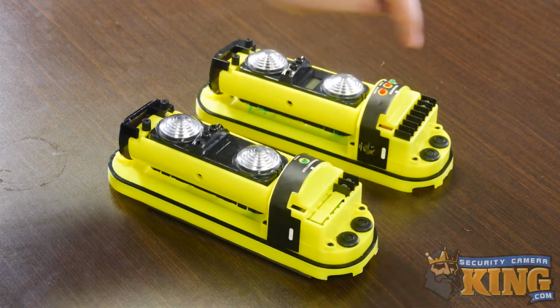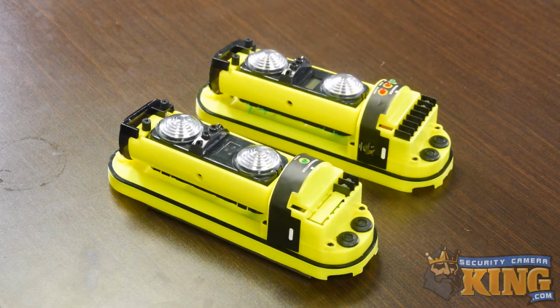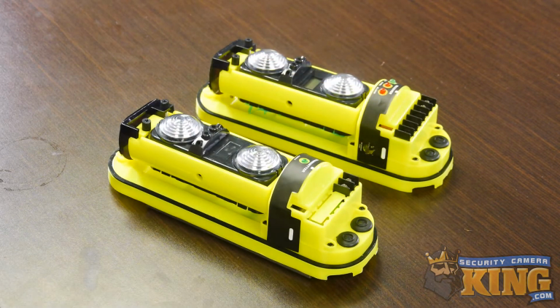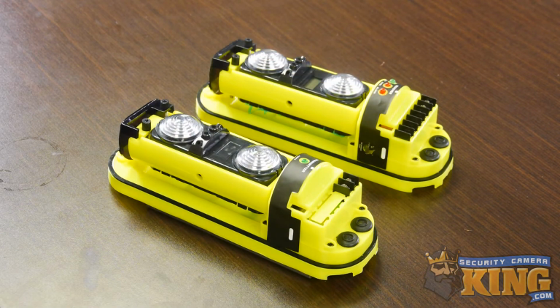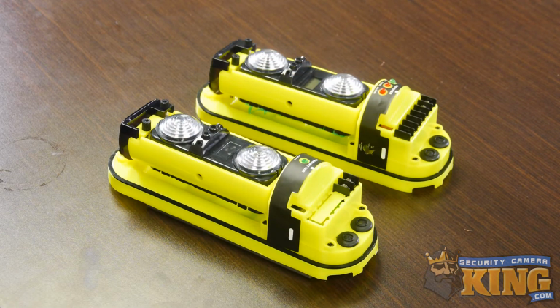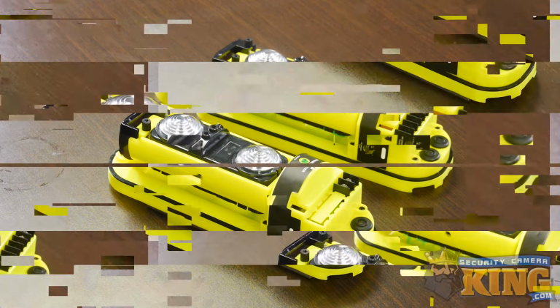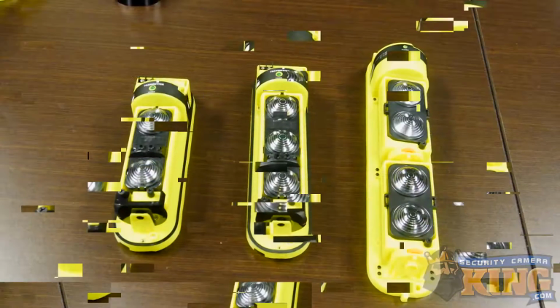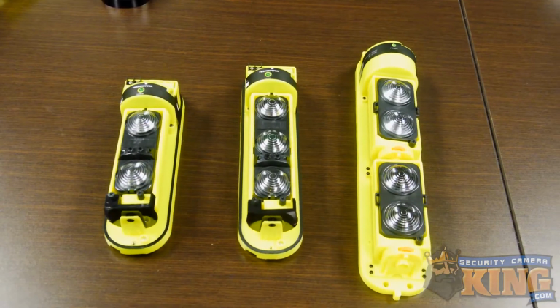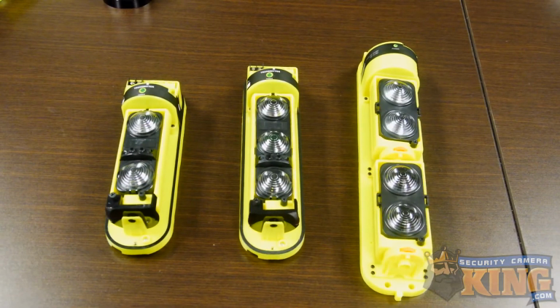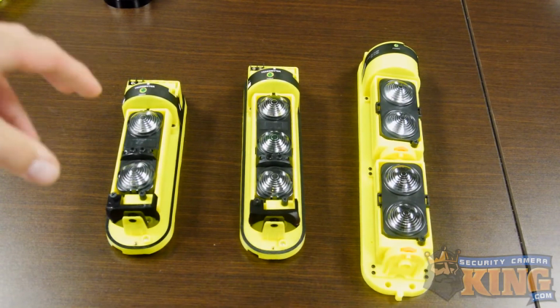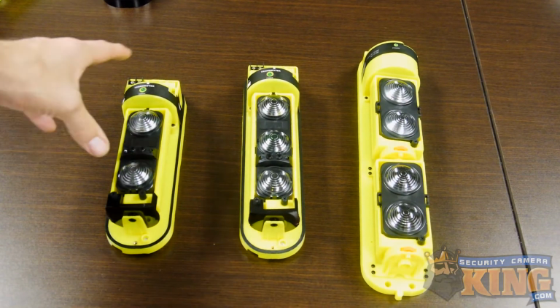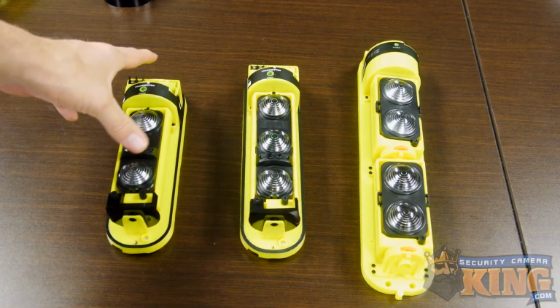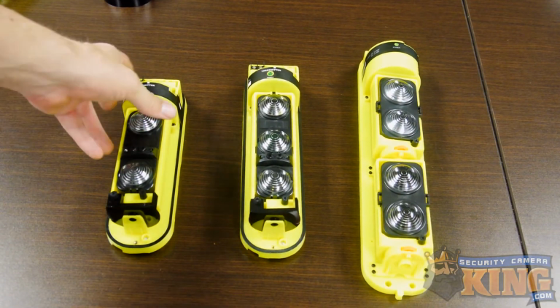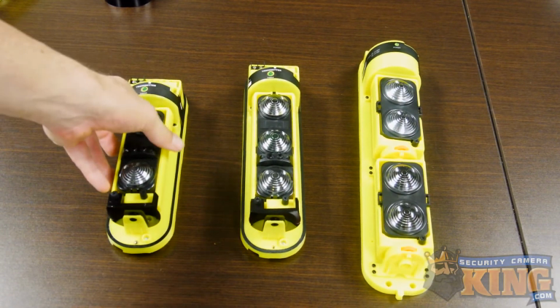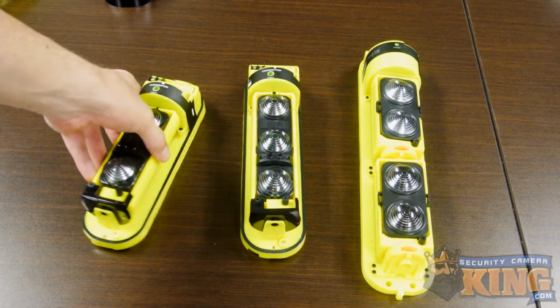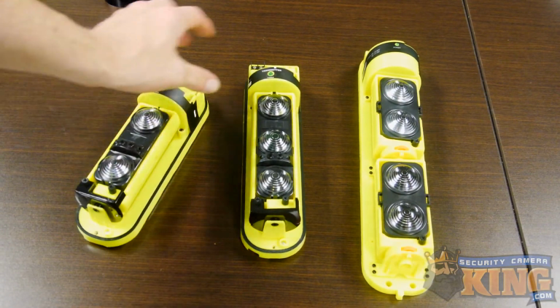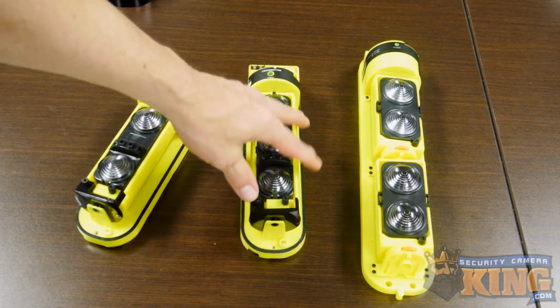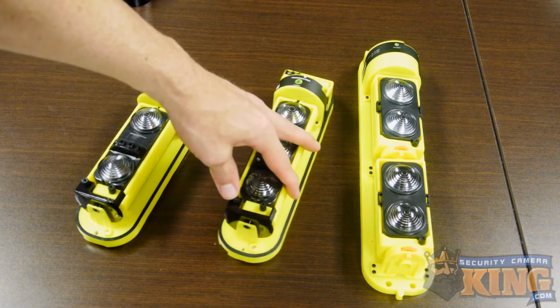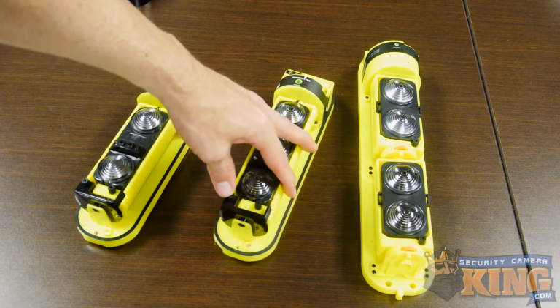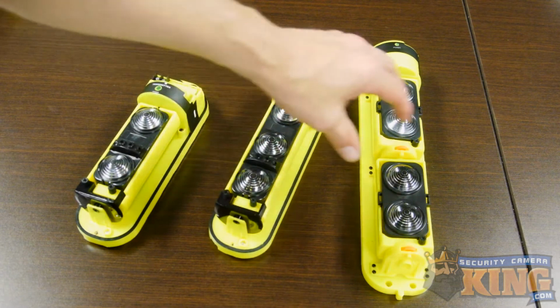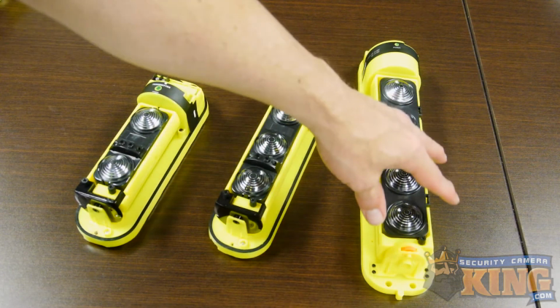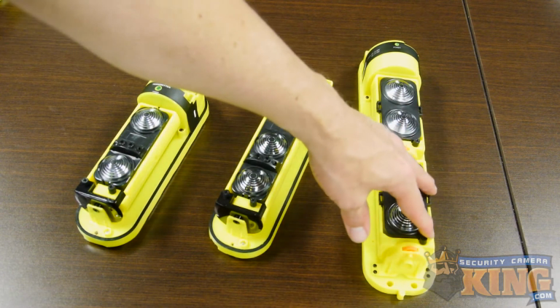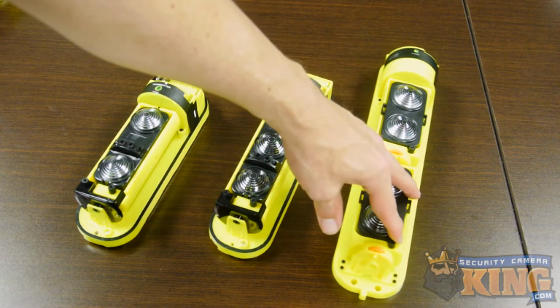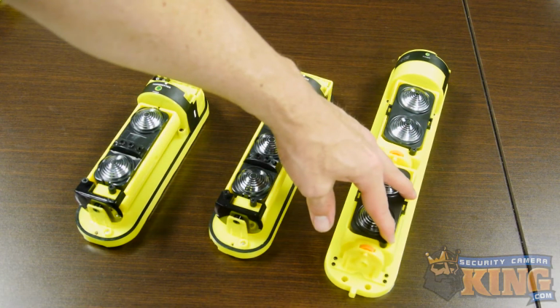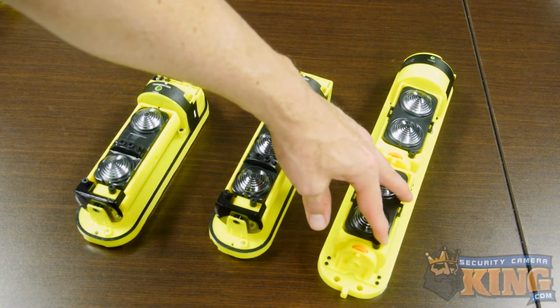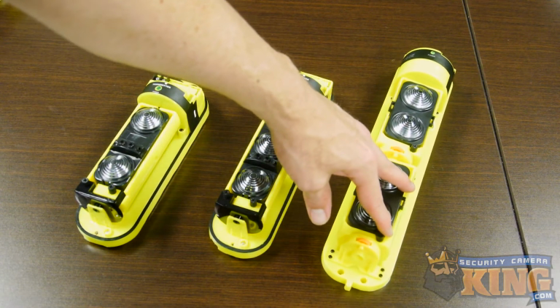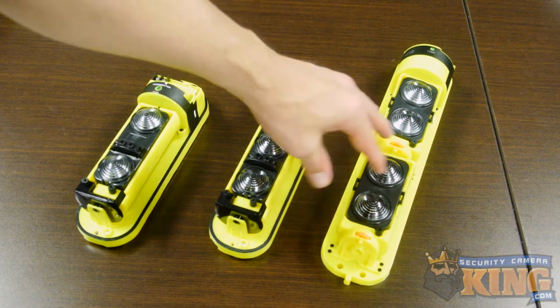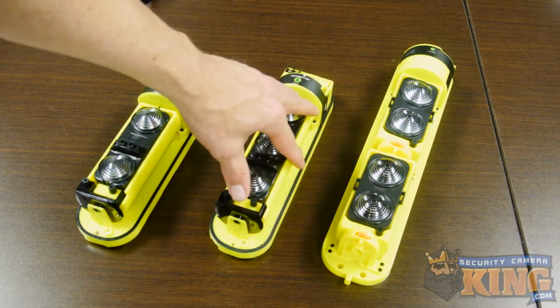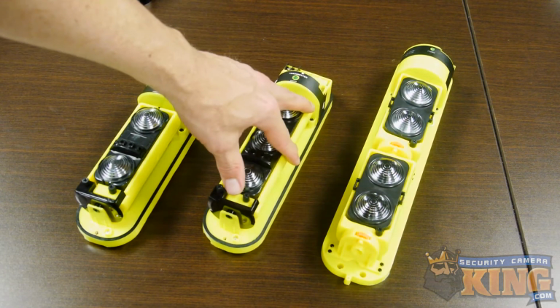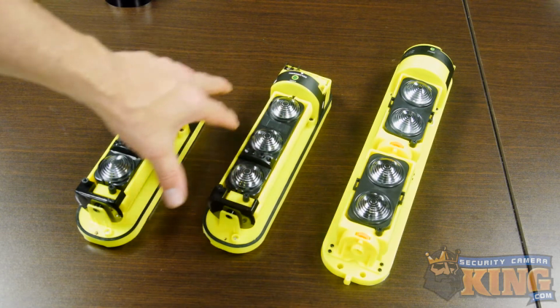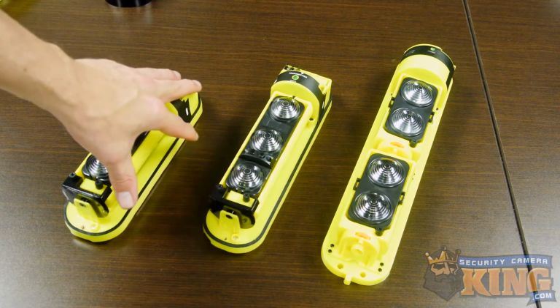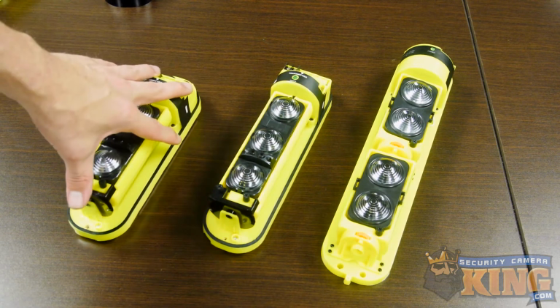We now have an amazing new technology to dramatically reduce or even eliminate false alerts. These infrared beams can be used to trigger cameras to record and your NVR or DVR to send notifications when the beams are physically broken.